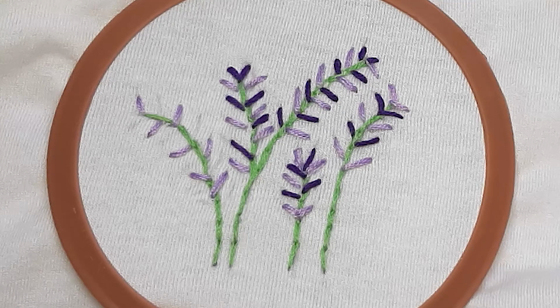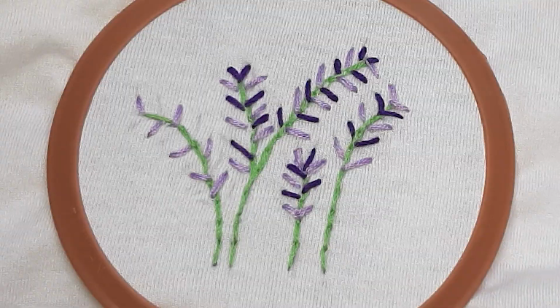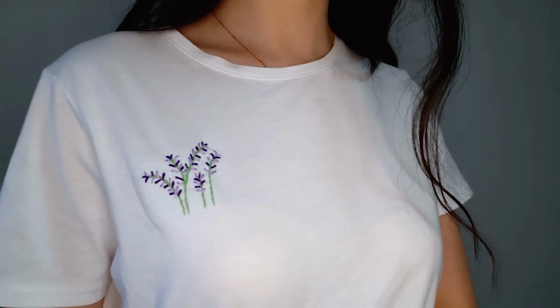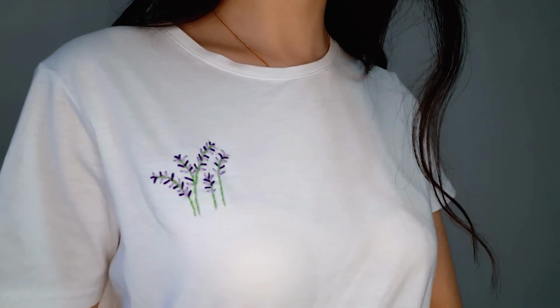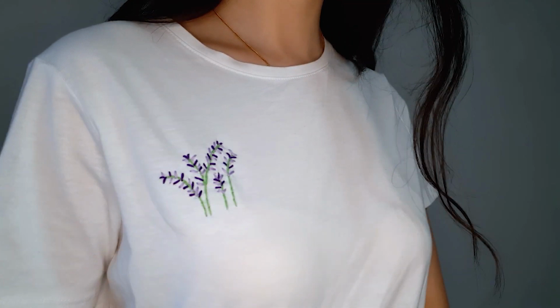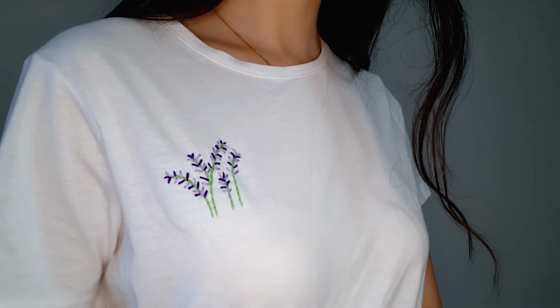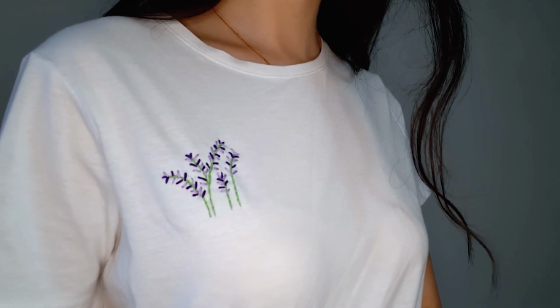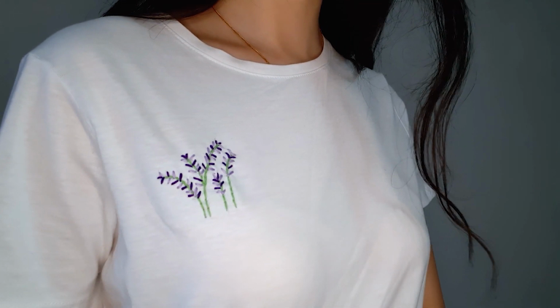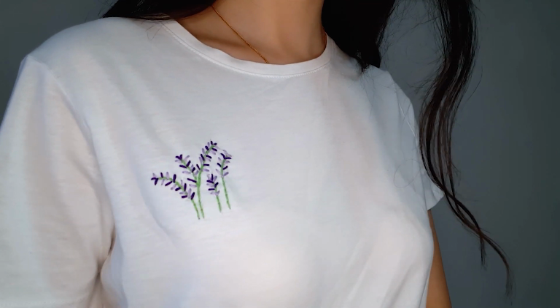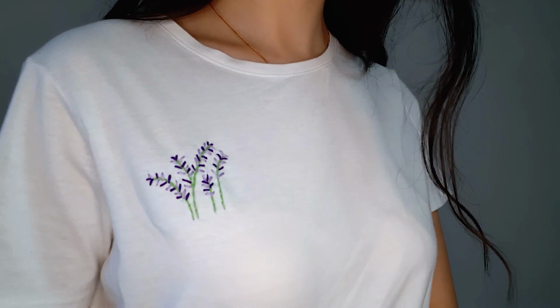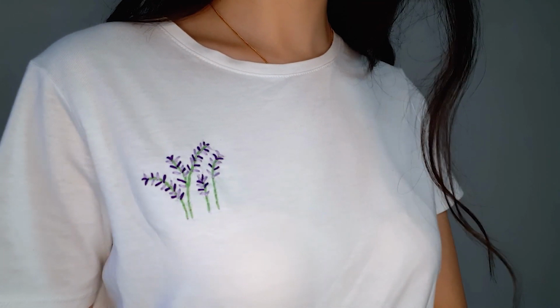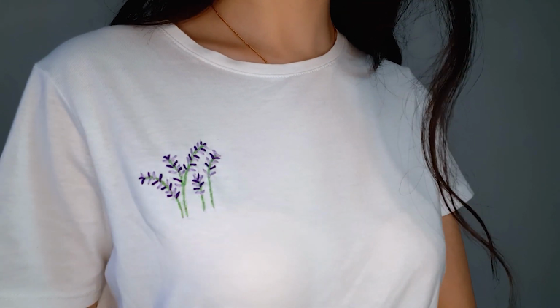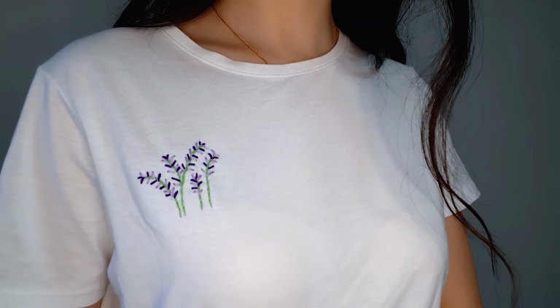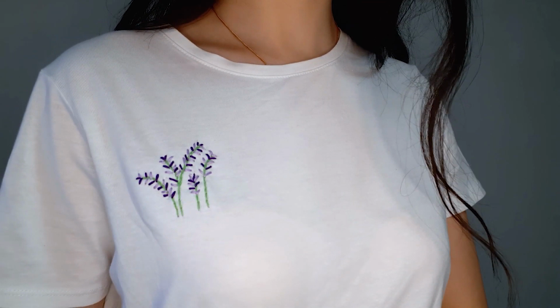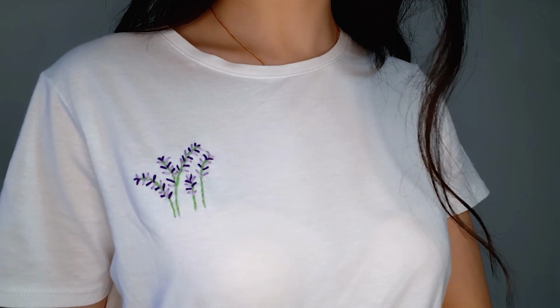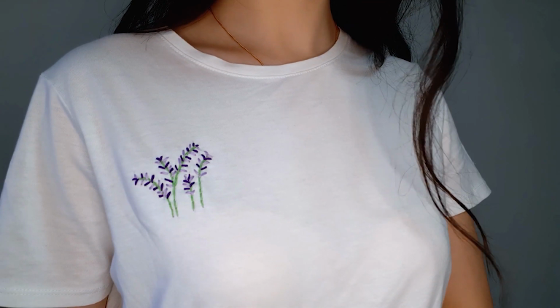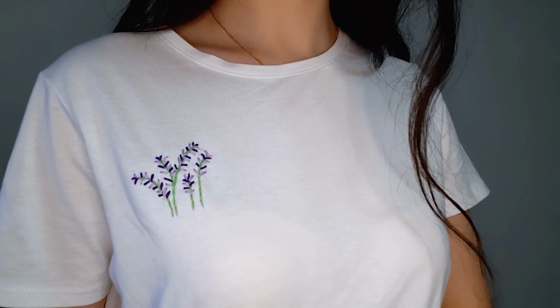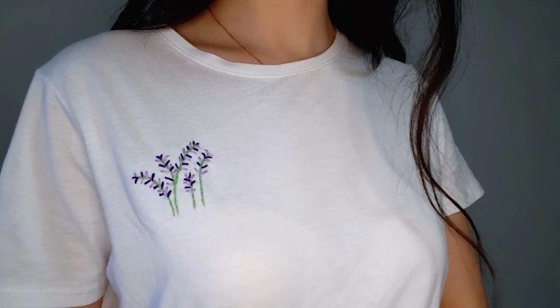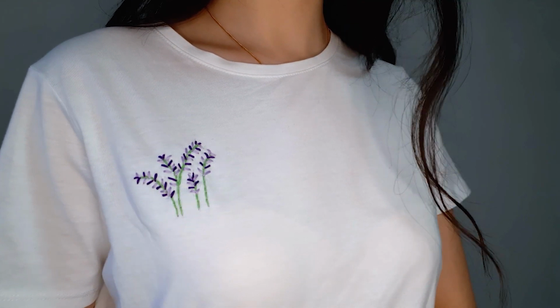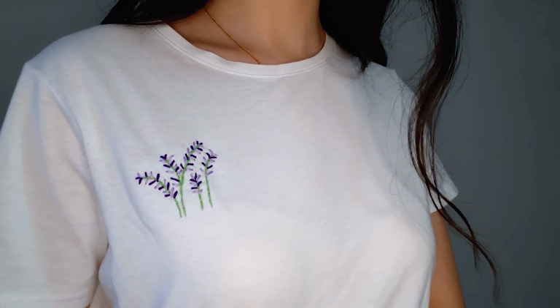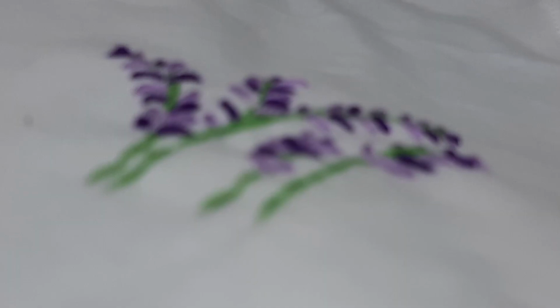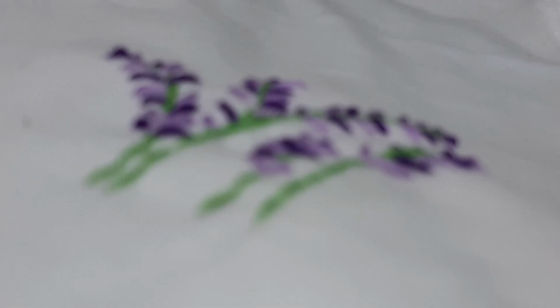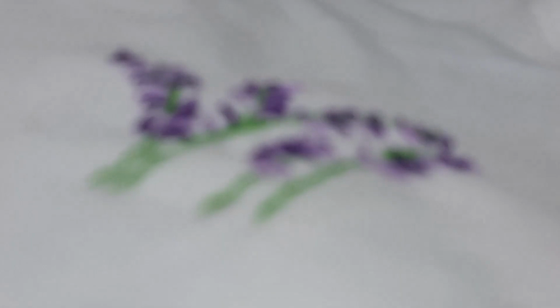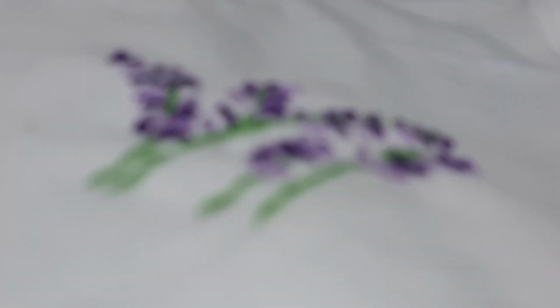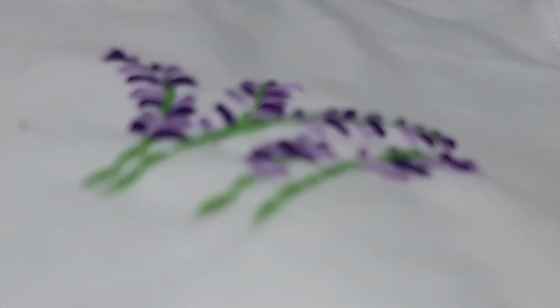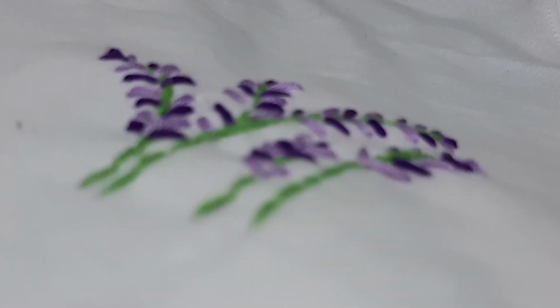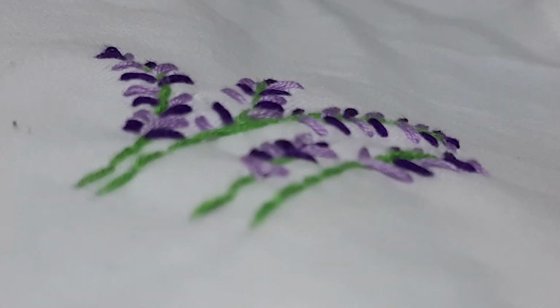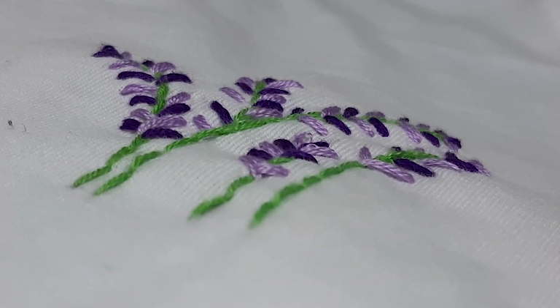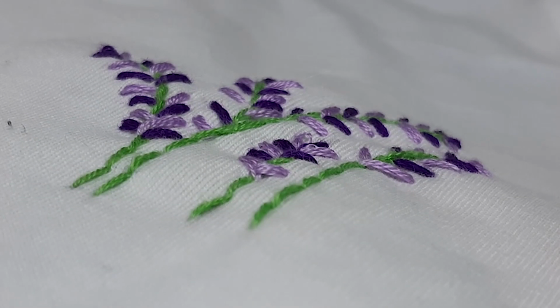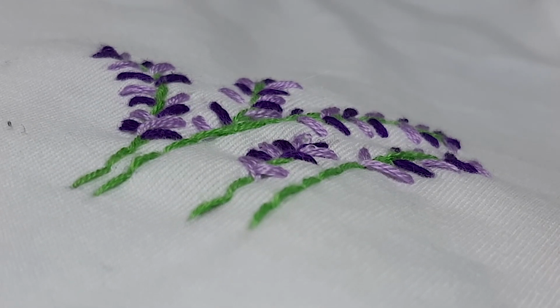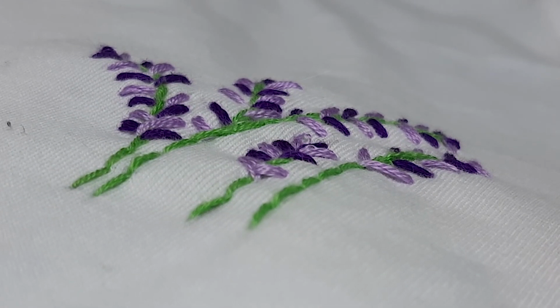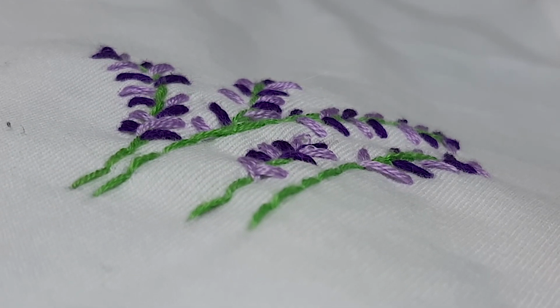Here is how the final pattern turned out on my plain white t-shirt. I really love how cute and clean it is, and it was so simple to make as well.